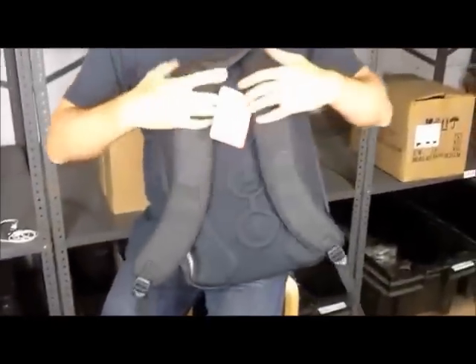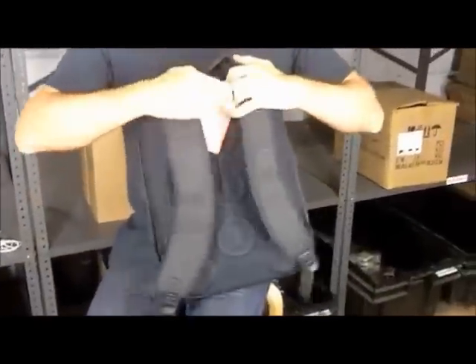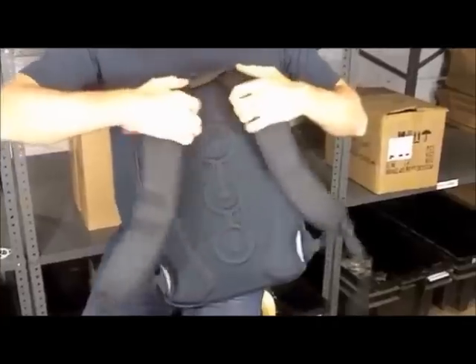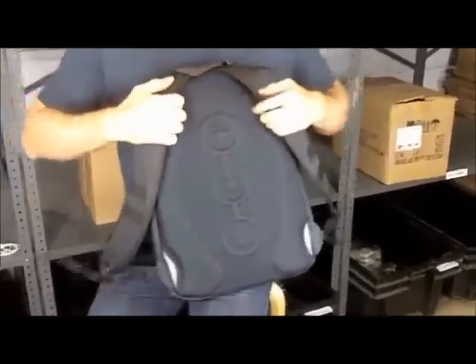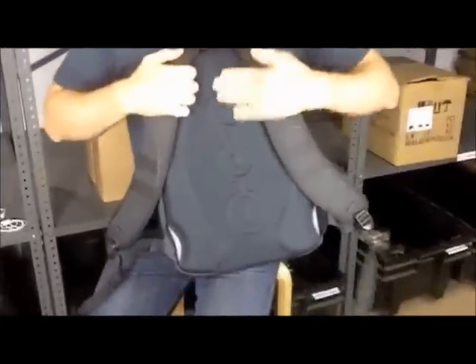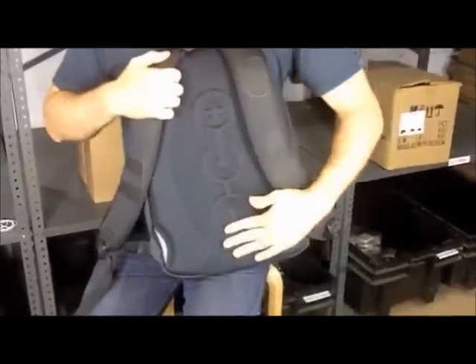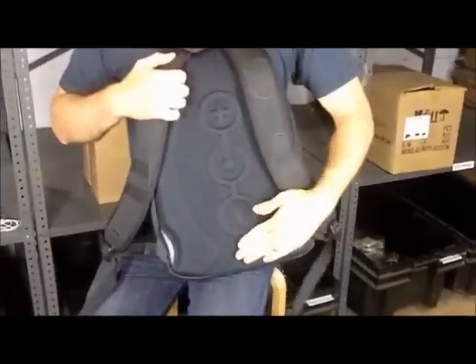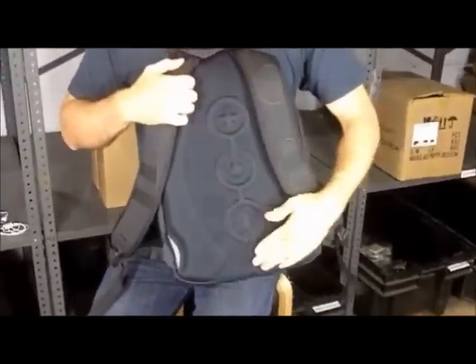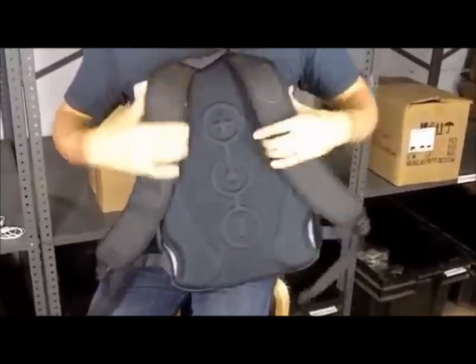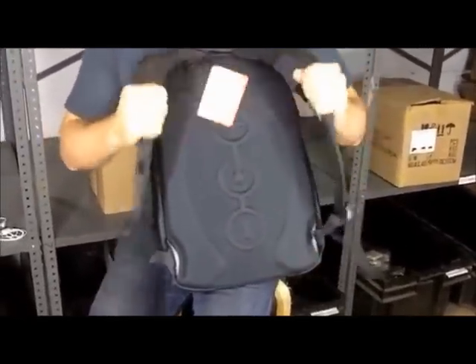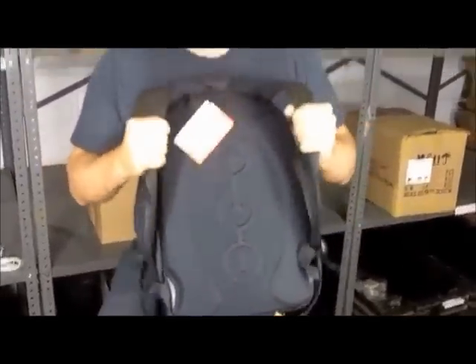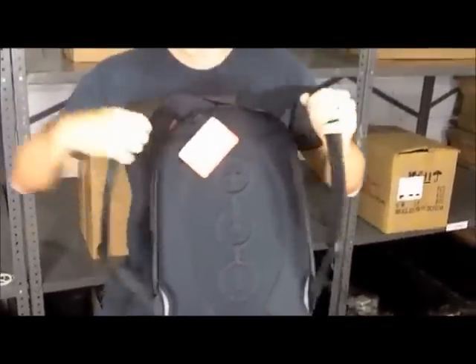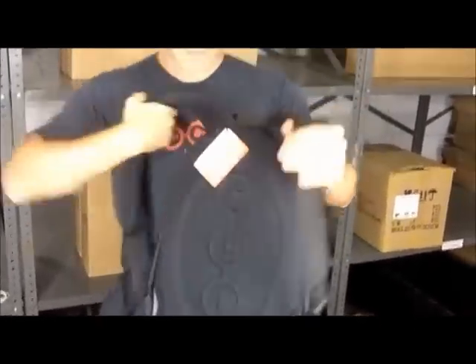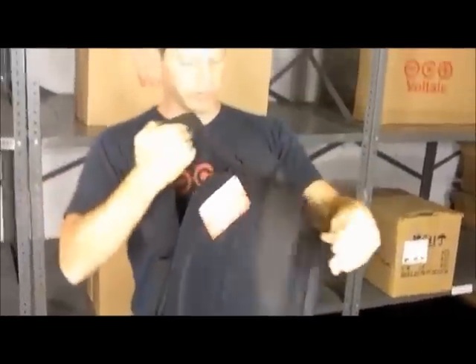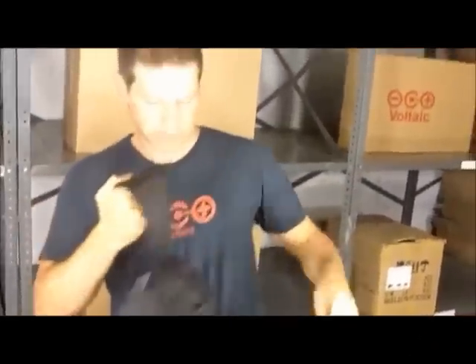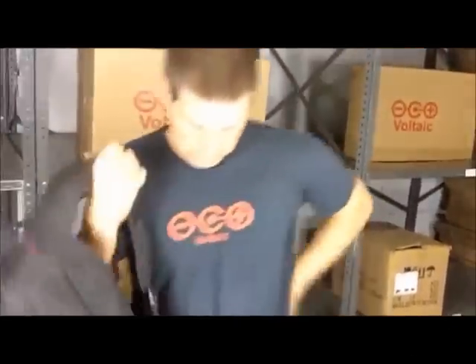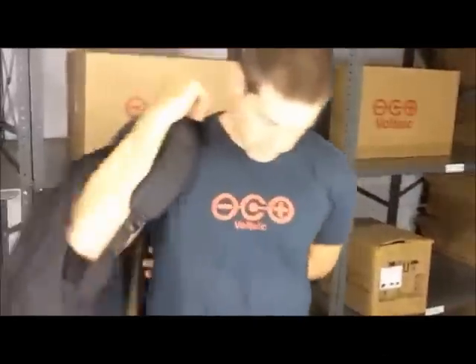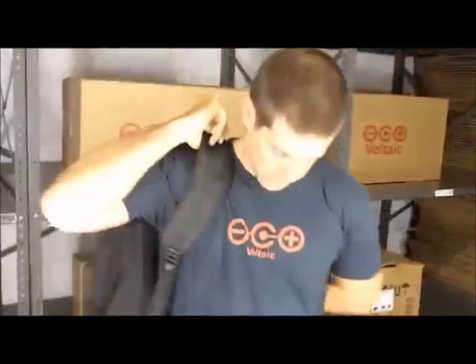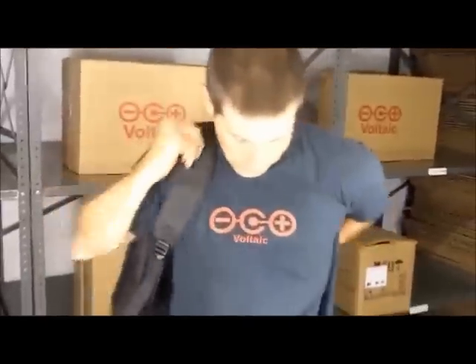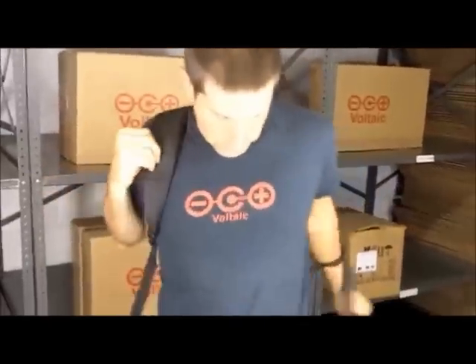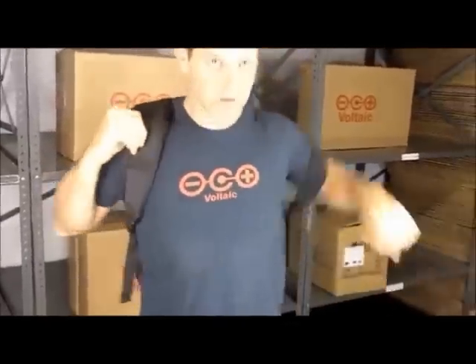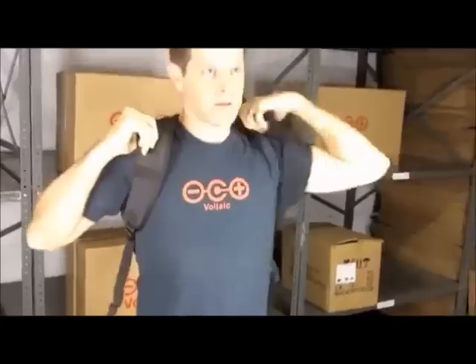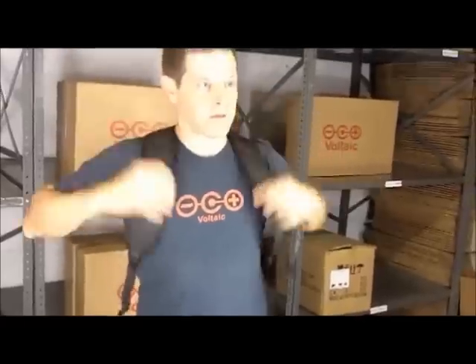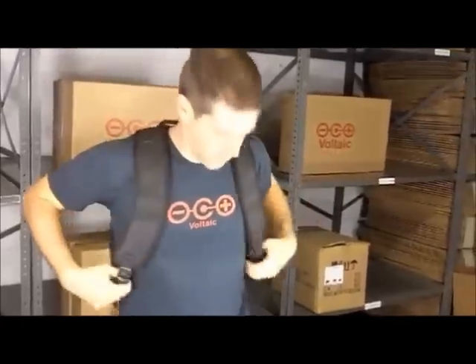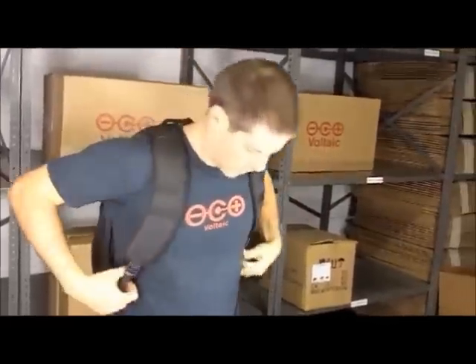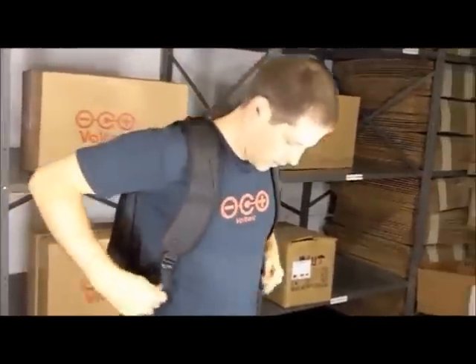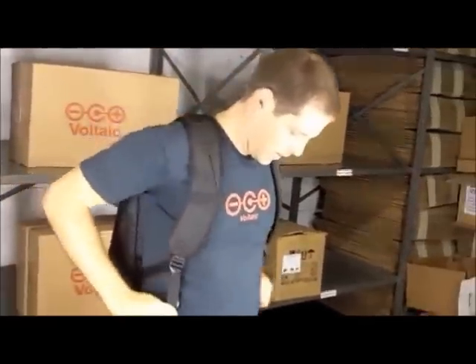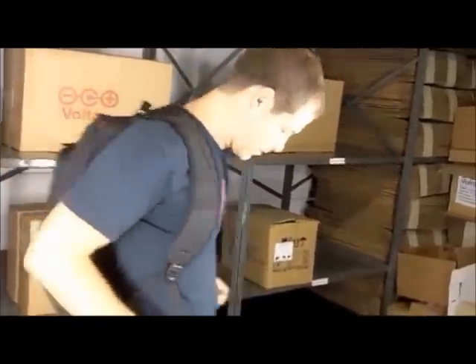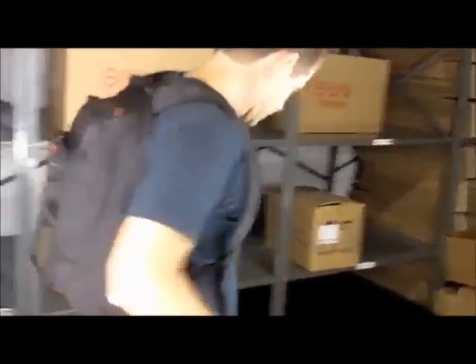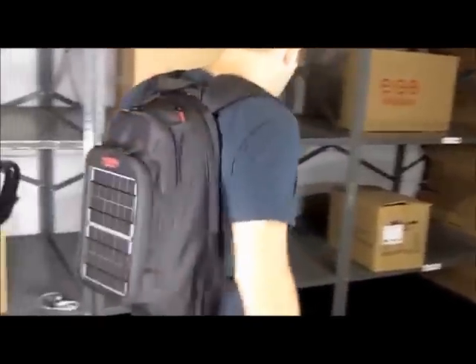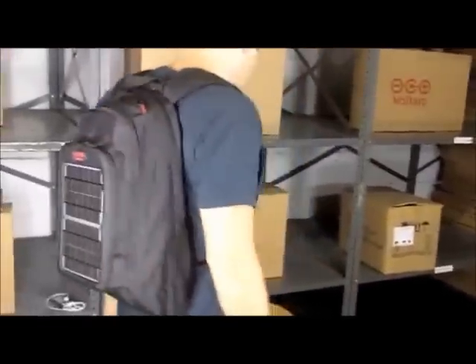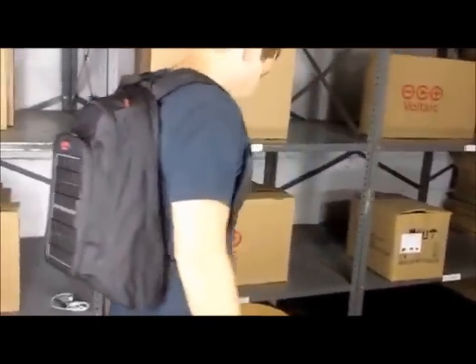On the back of the bag we have a Voltaic logo and two really sturdy straps. And then this is how the converter looks on.